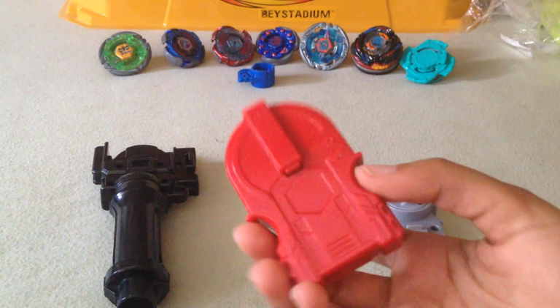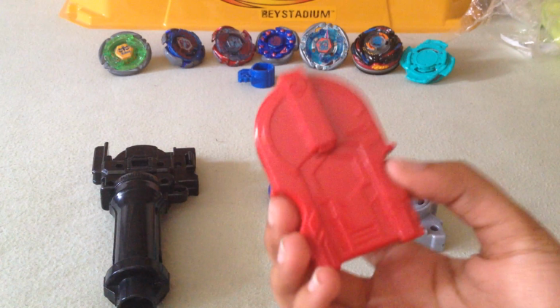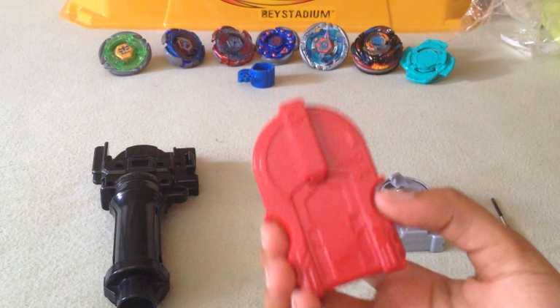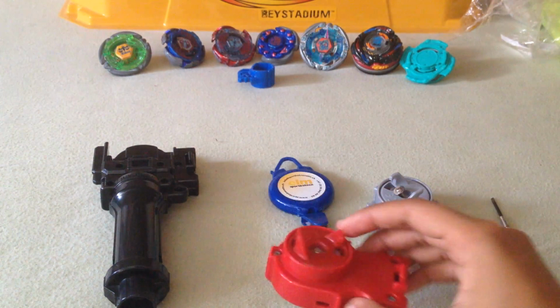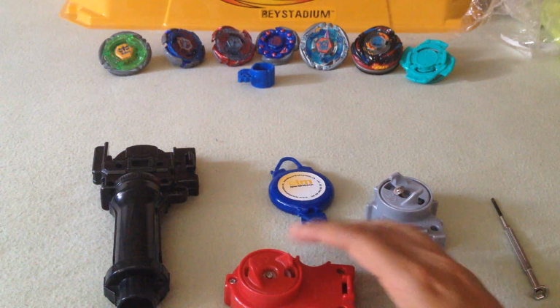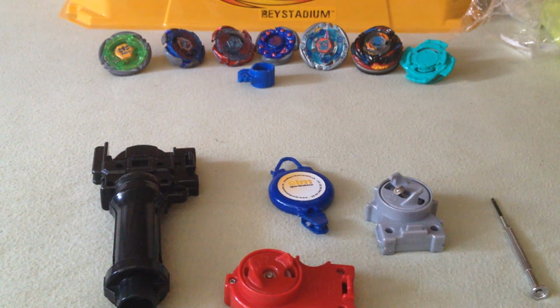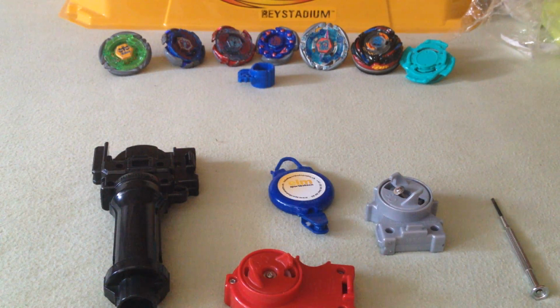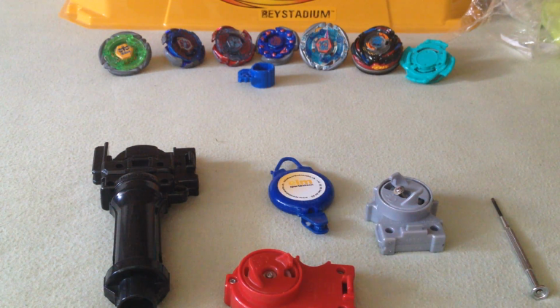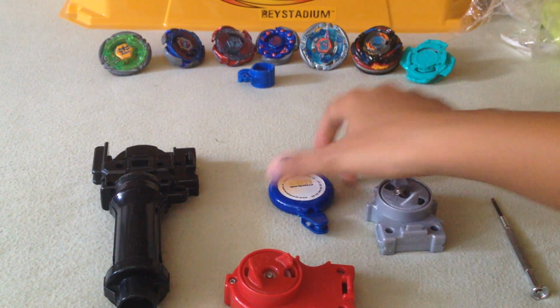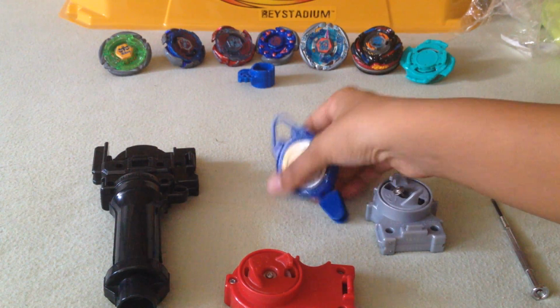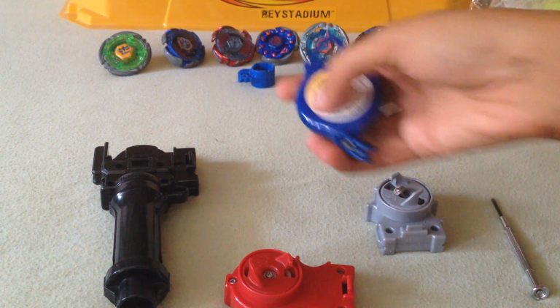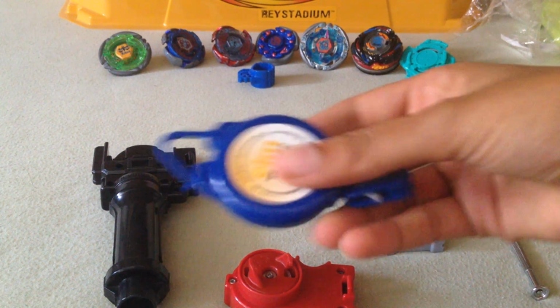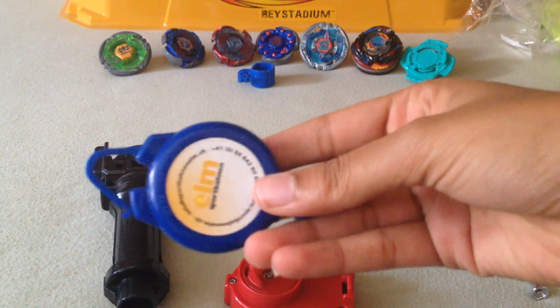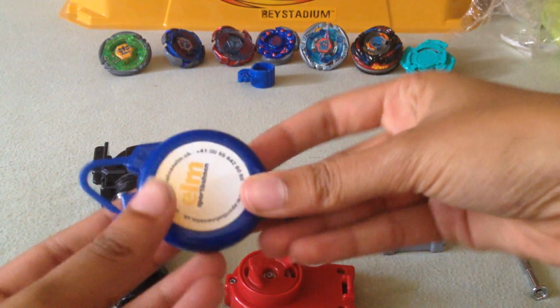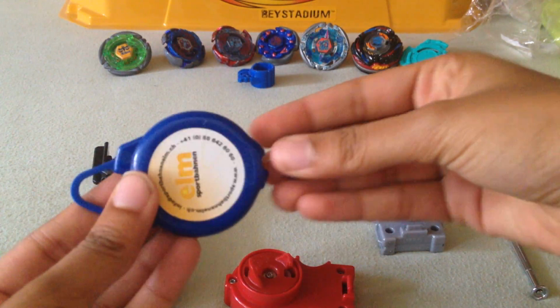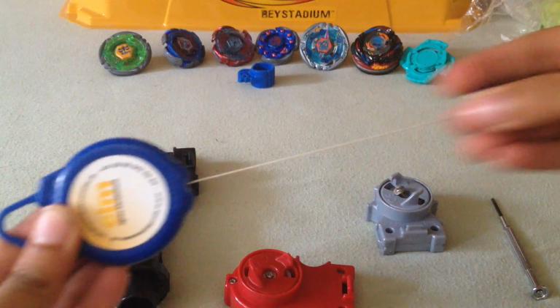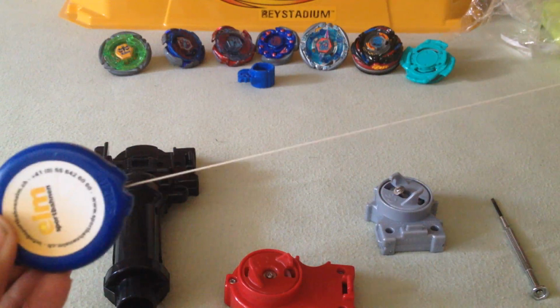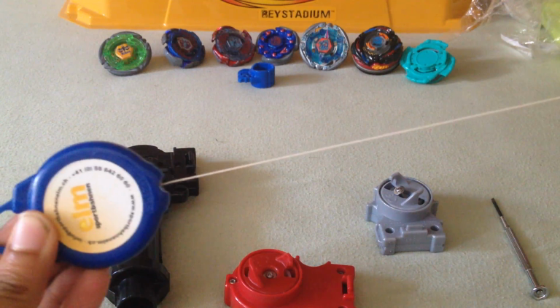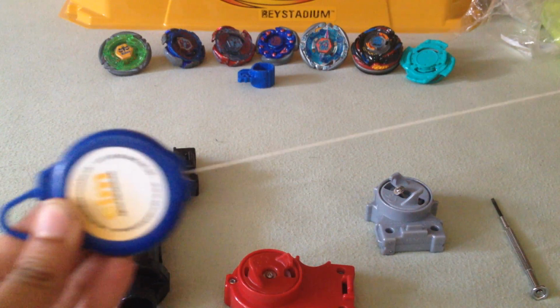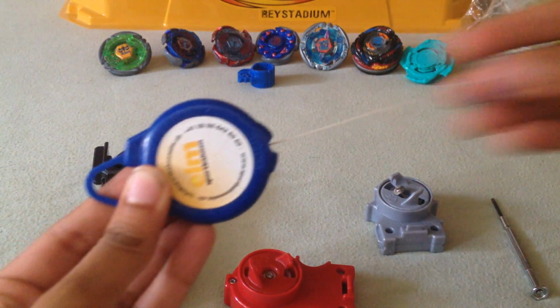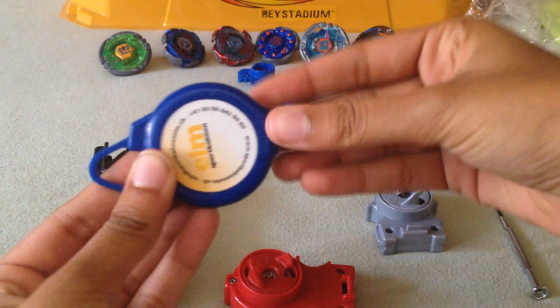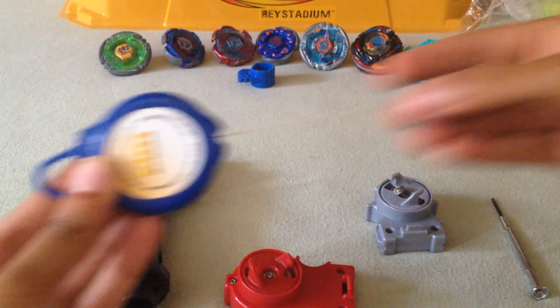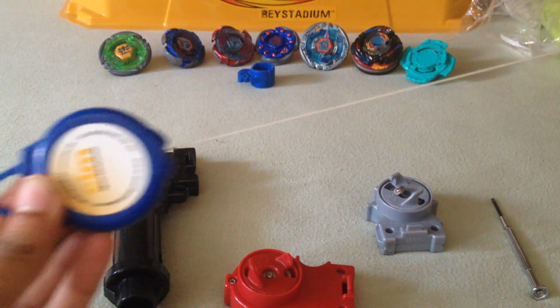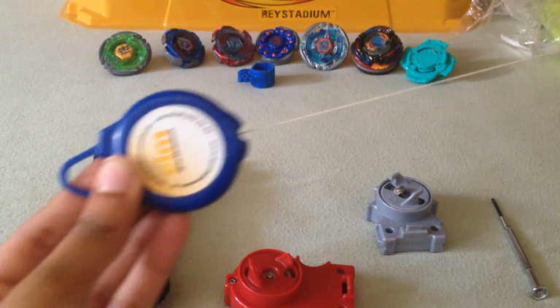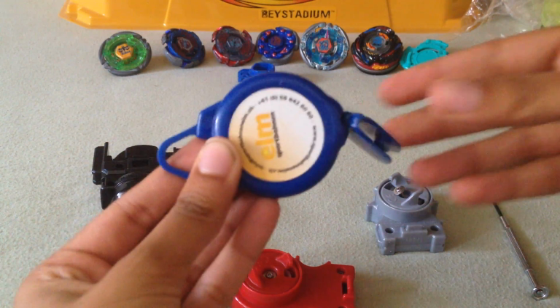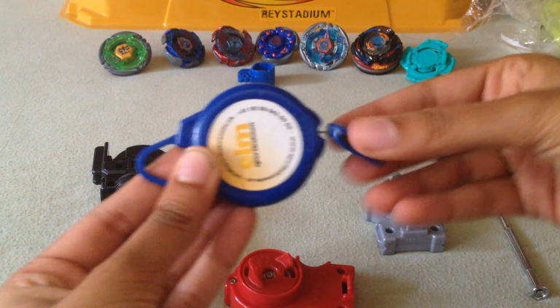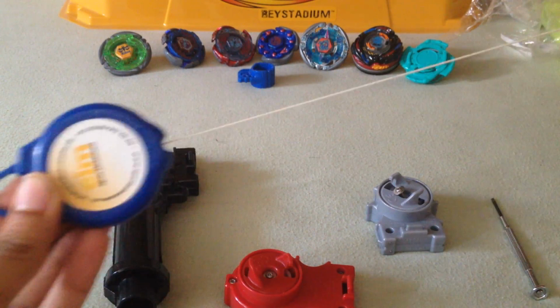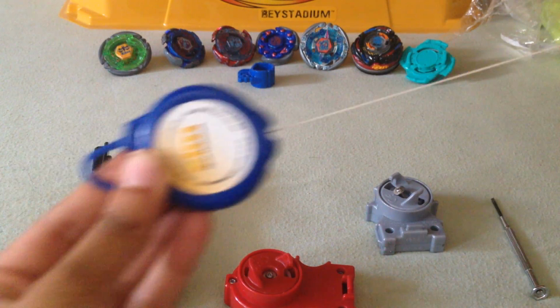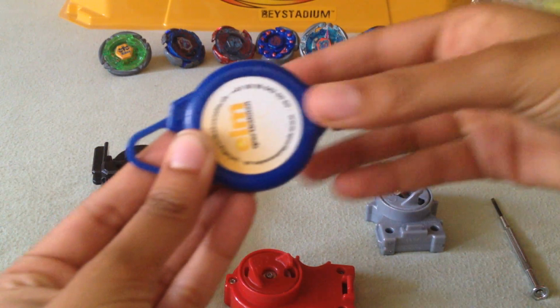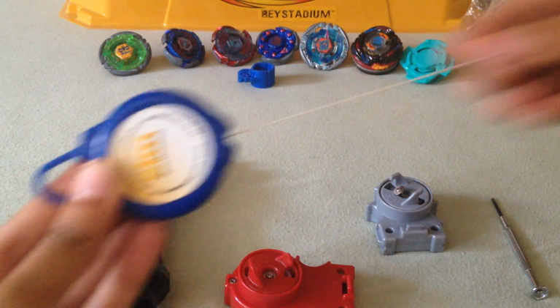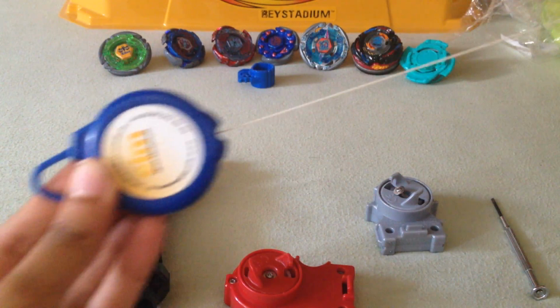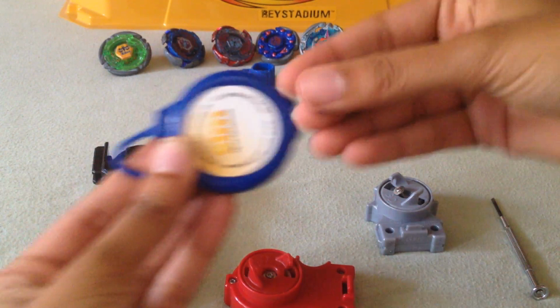I really decided to make this into a custom string launcher. Where I actually get the string from is from this little thing — I have no idea what this is, but this is going to be my own custom string launcher.